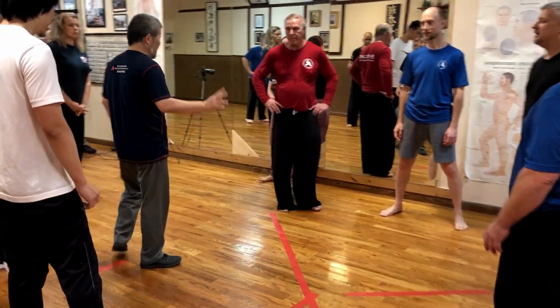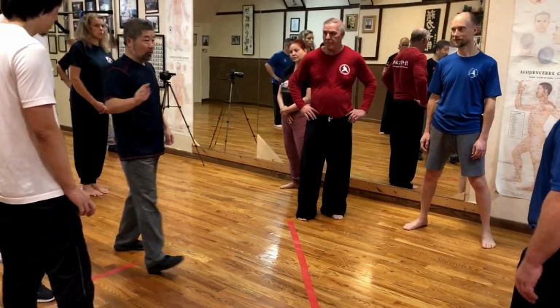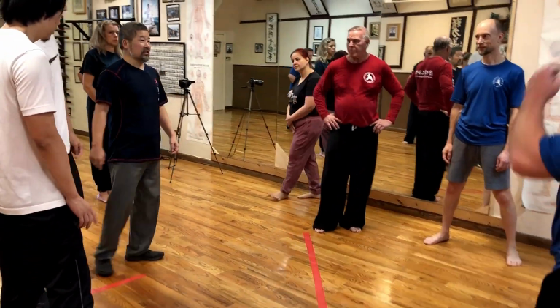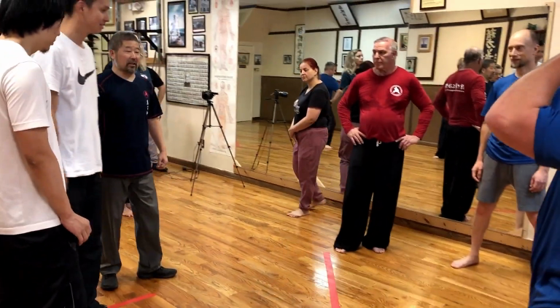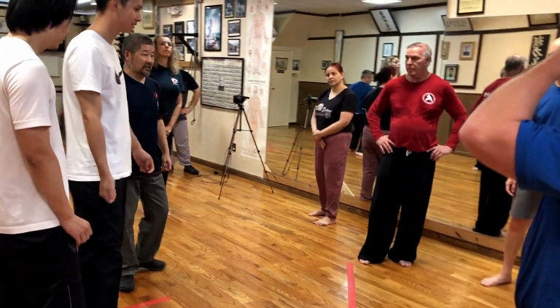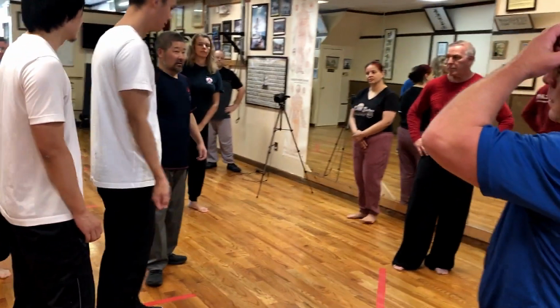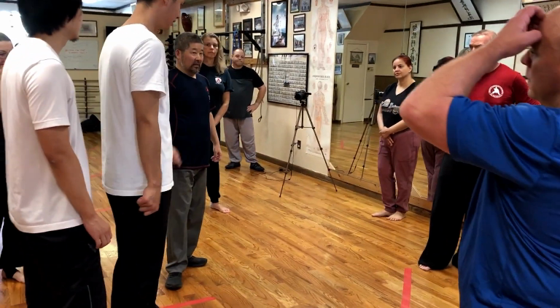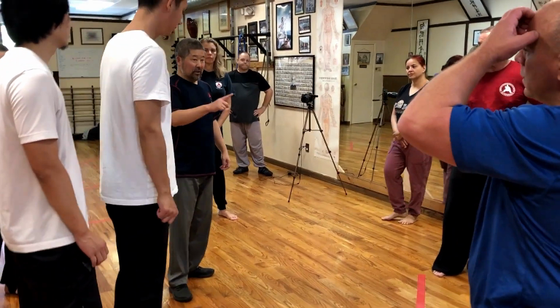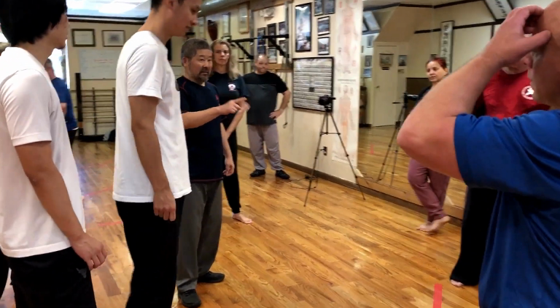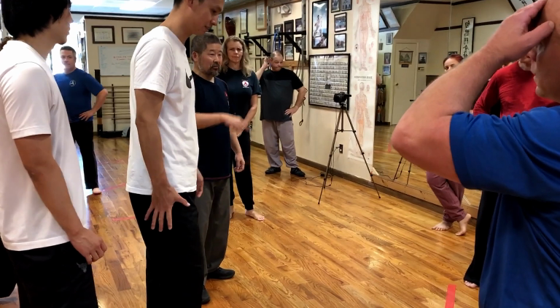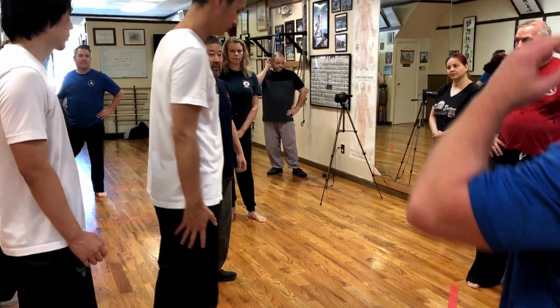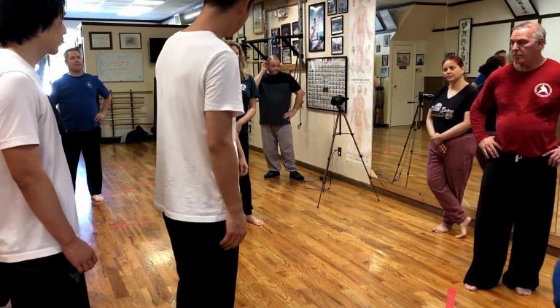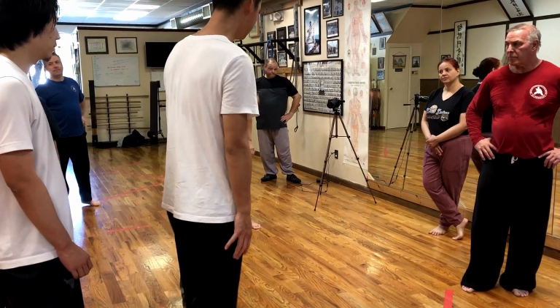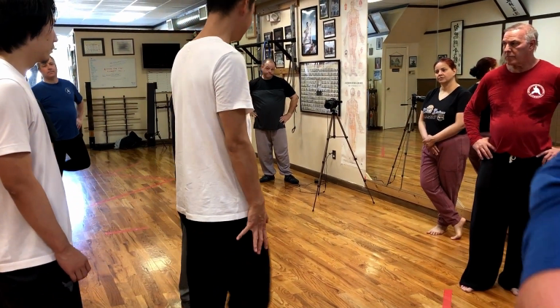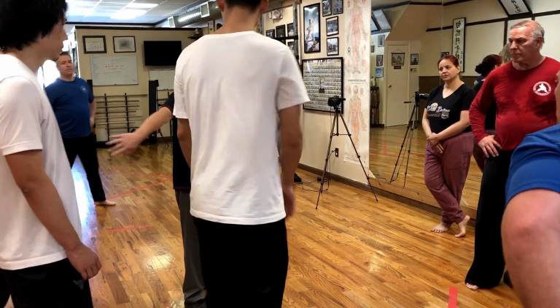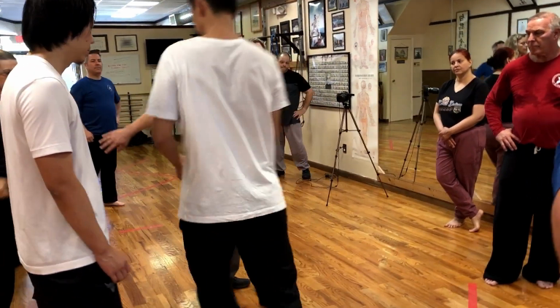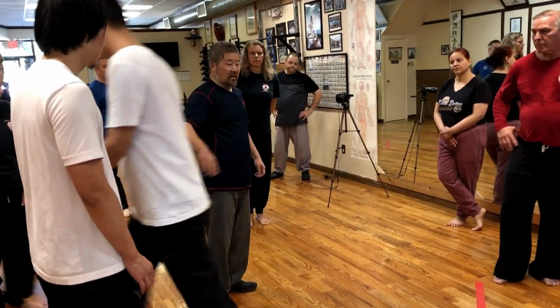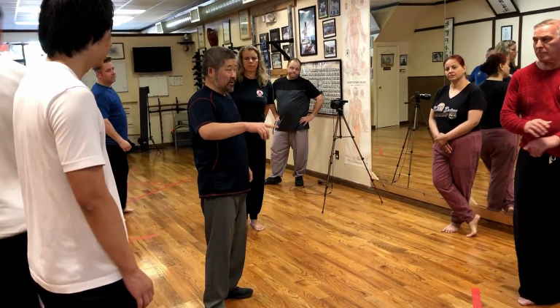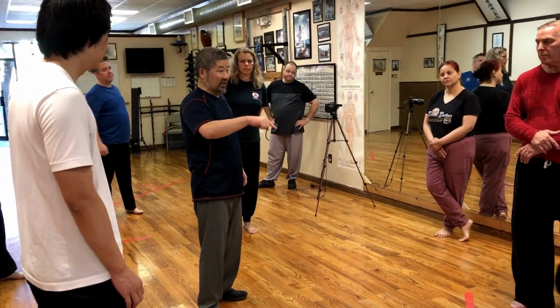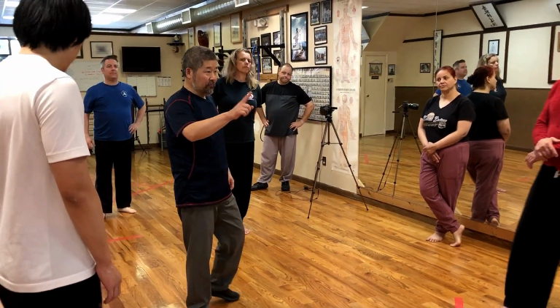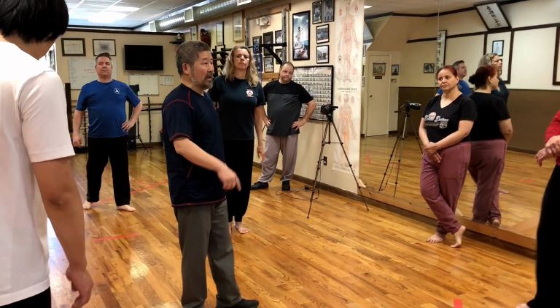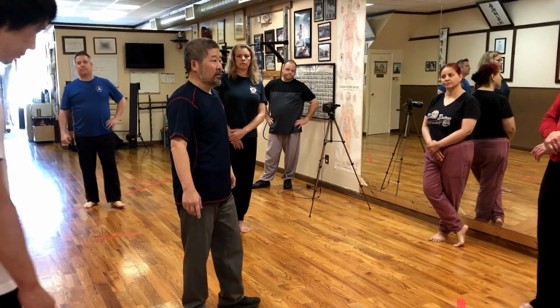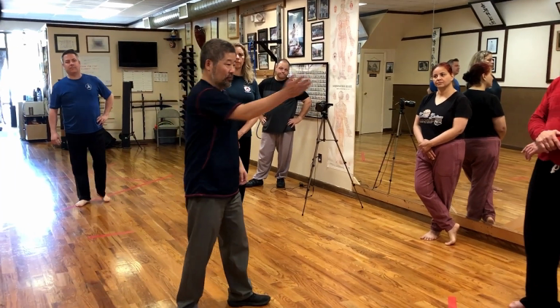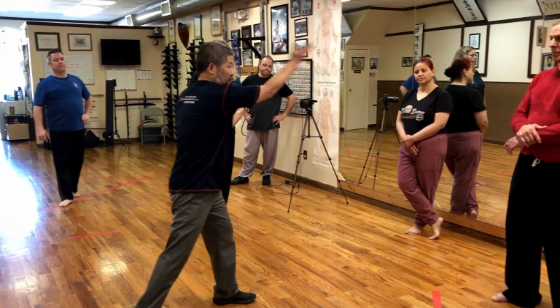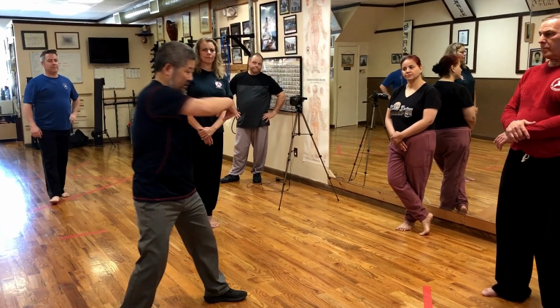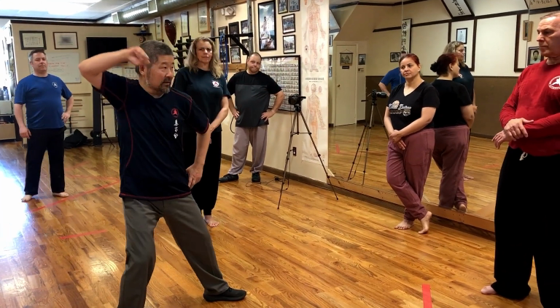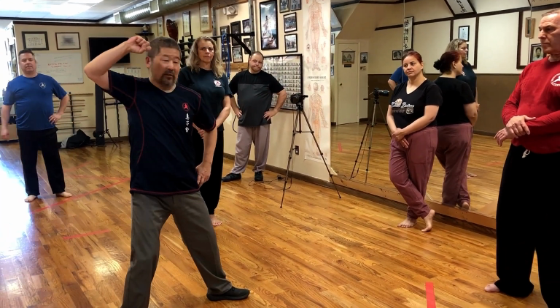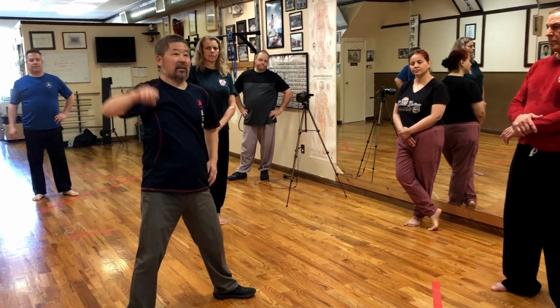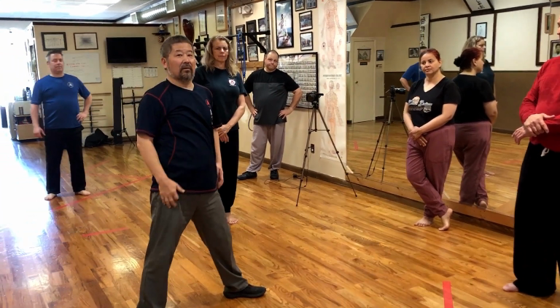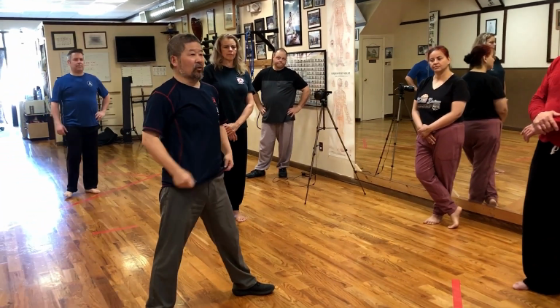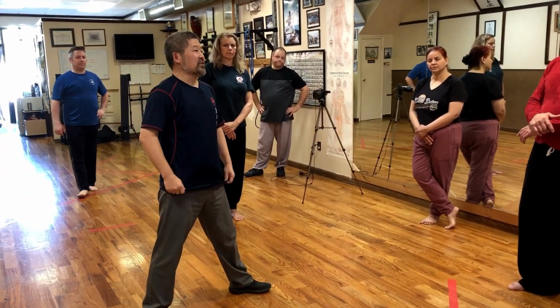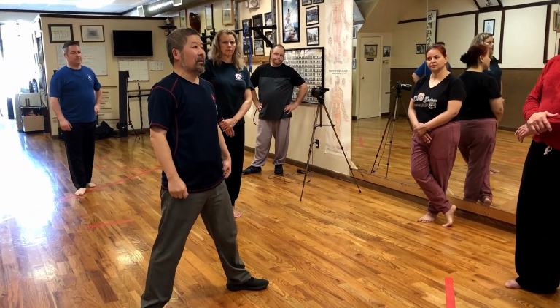You can never overextend anything. Everything is done through the three joints, meaning three sections to form one. If you go like this, it's not possible. Nobody has that kind of power.